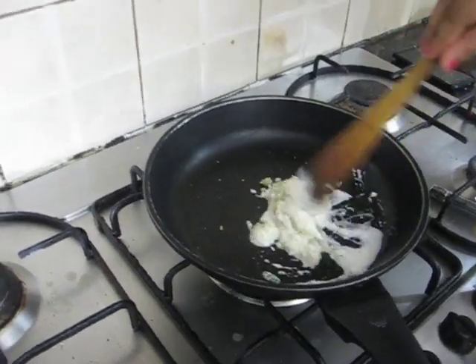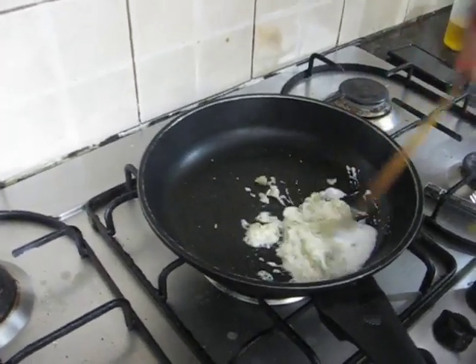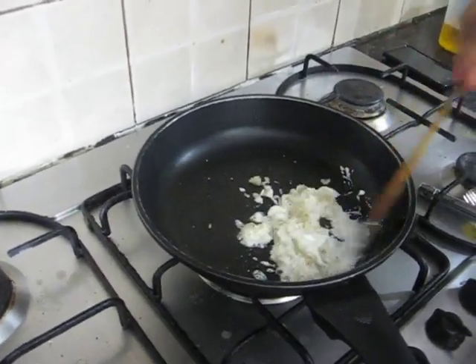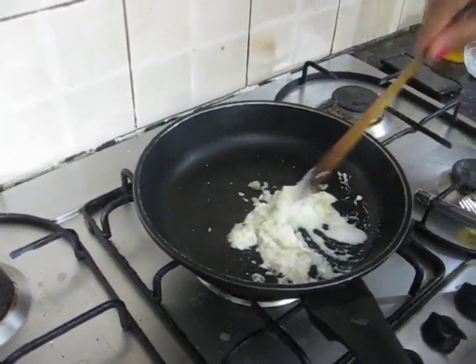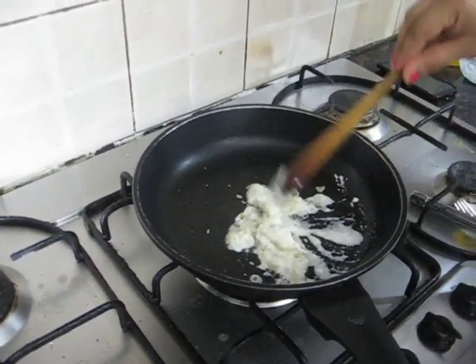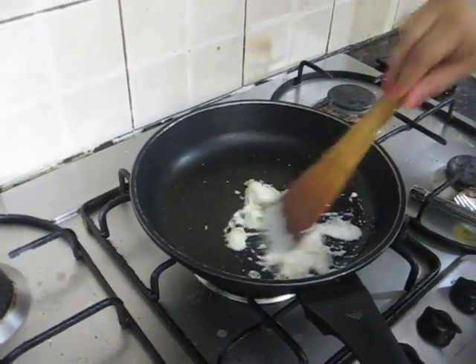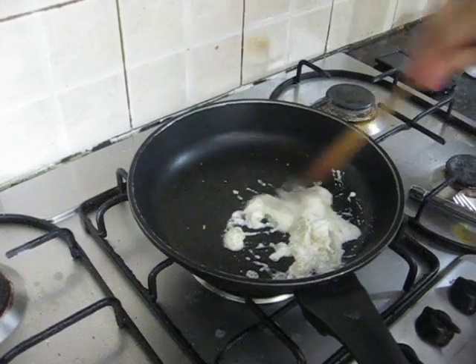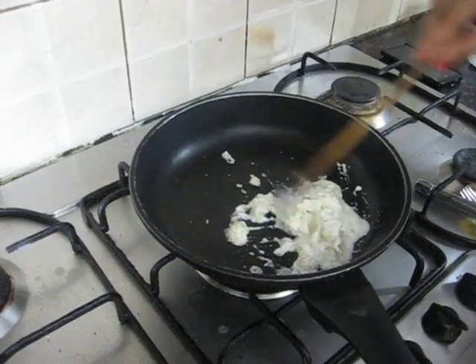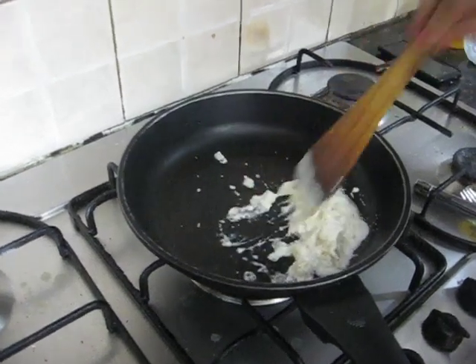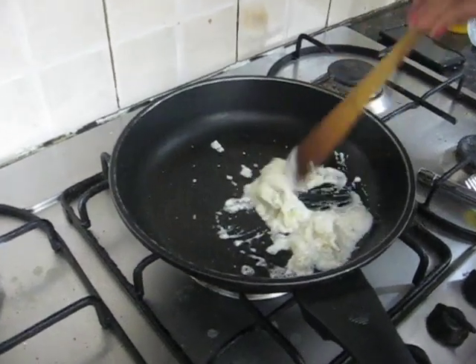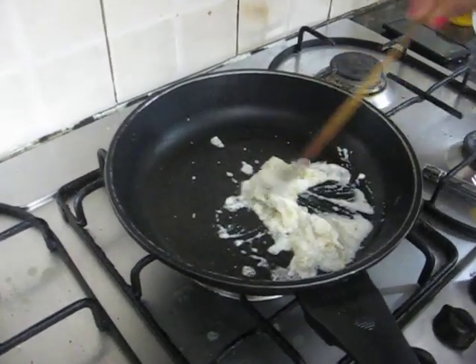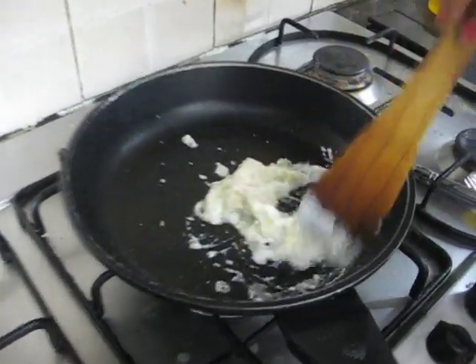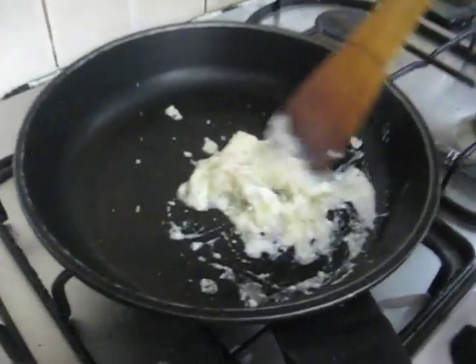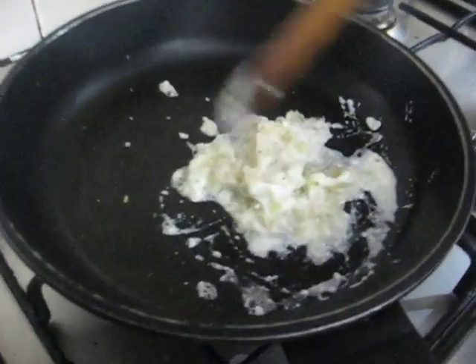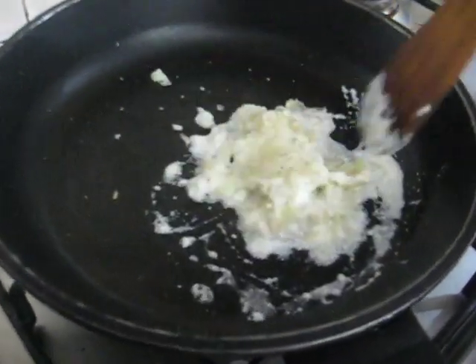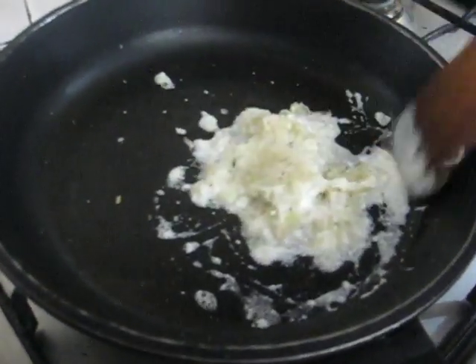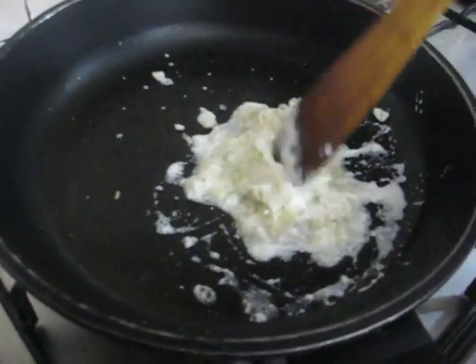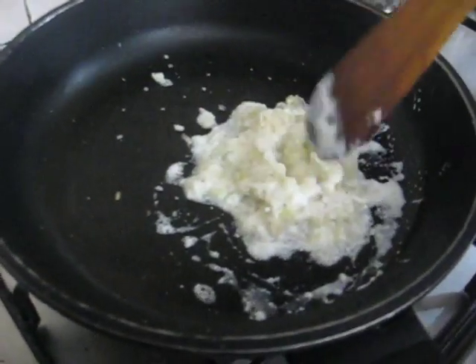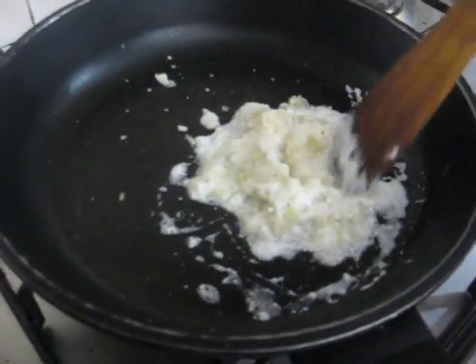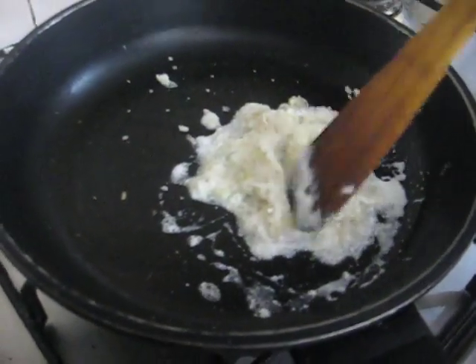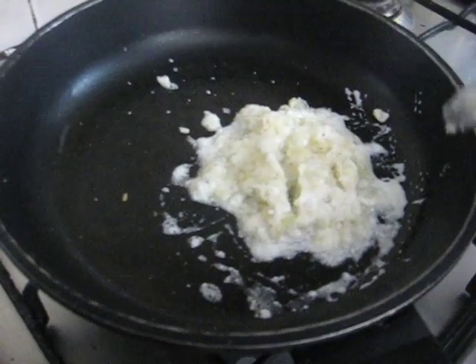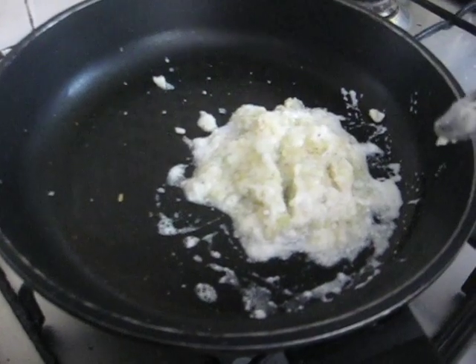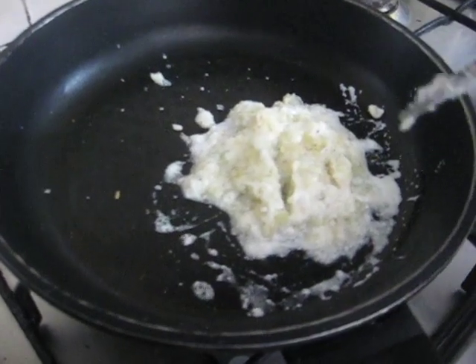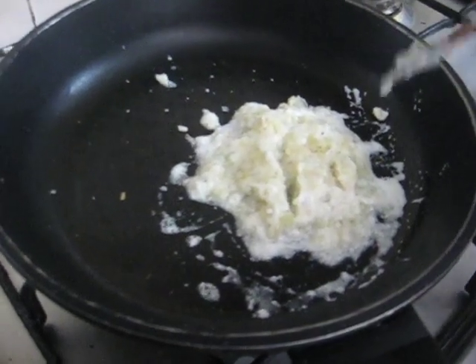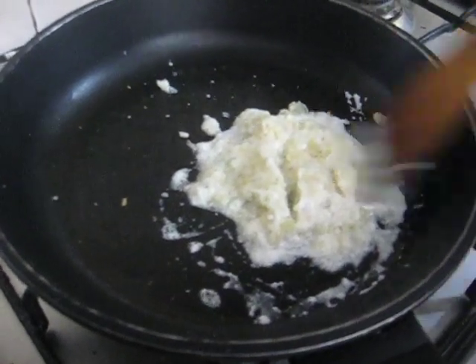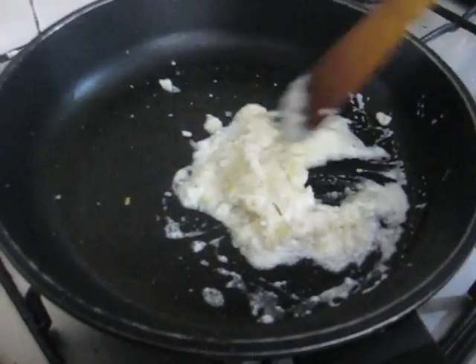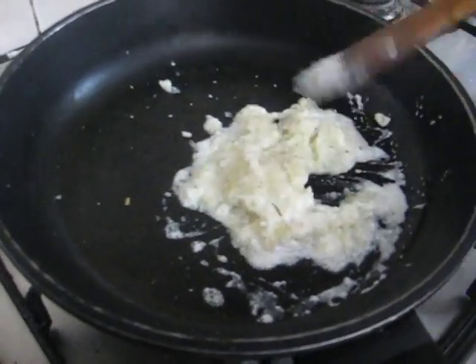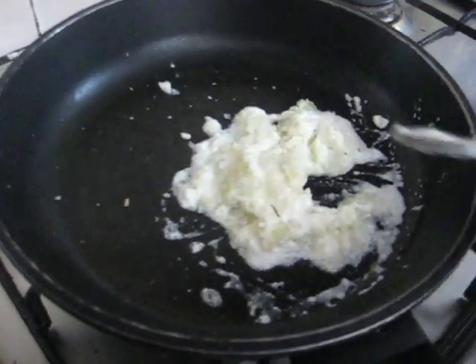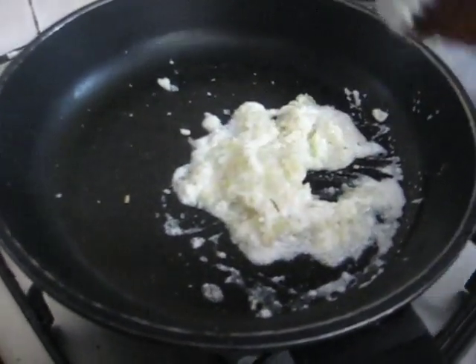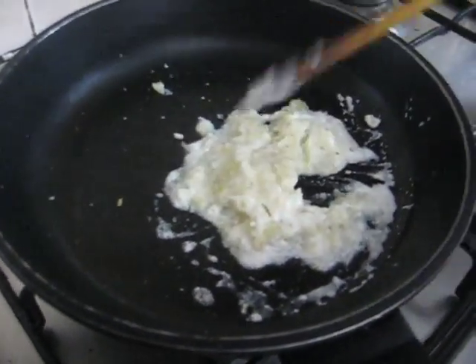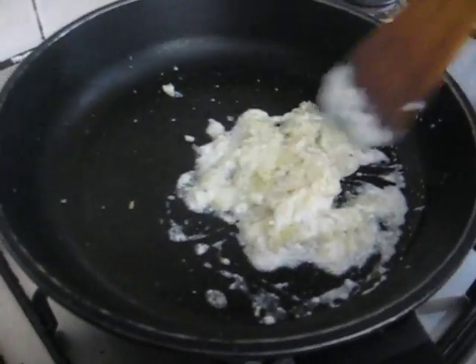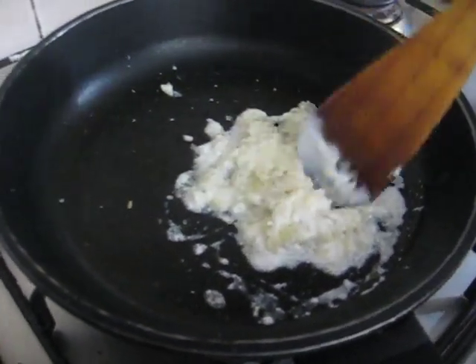And we are done. Our sweet curd pudding is ready to eat.